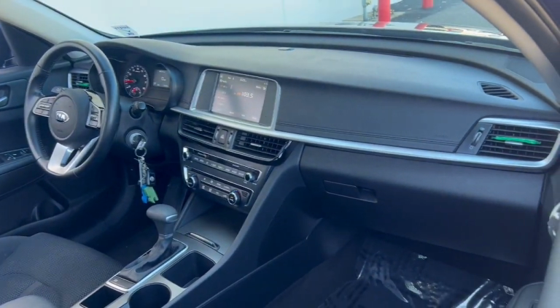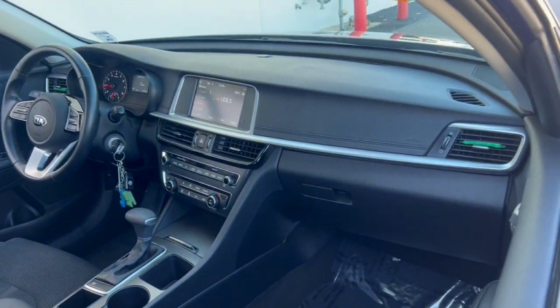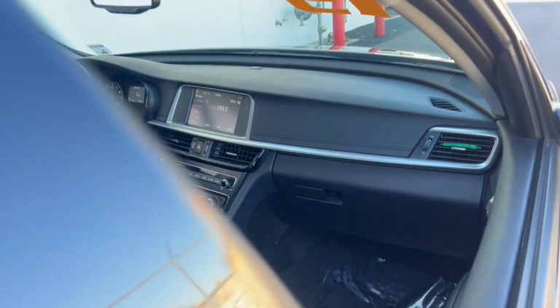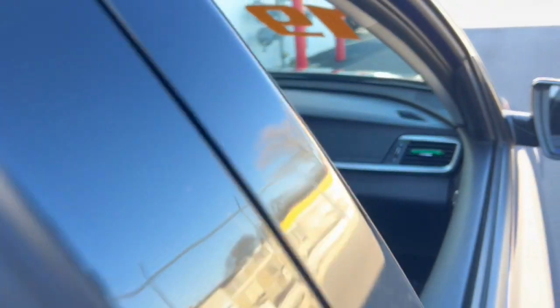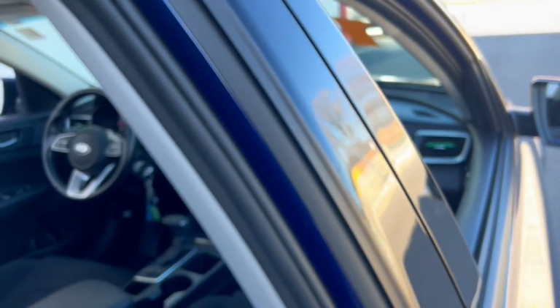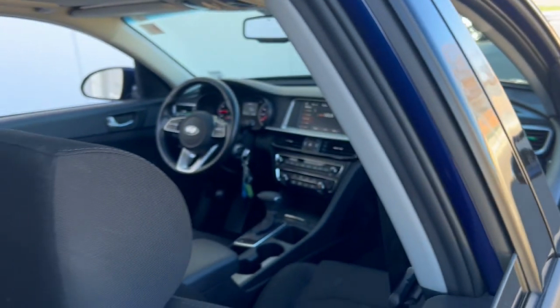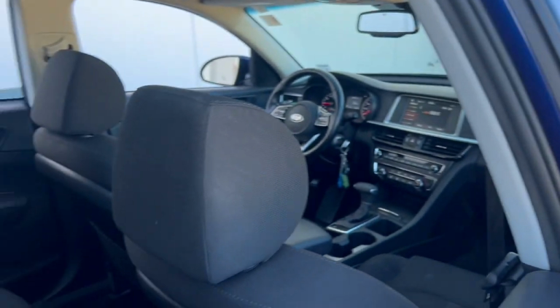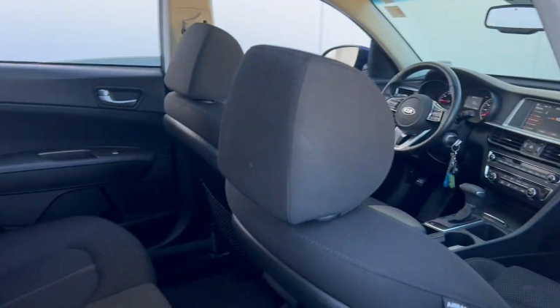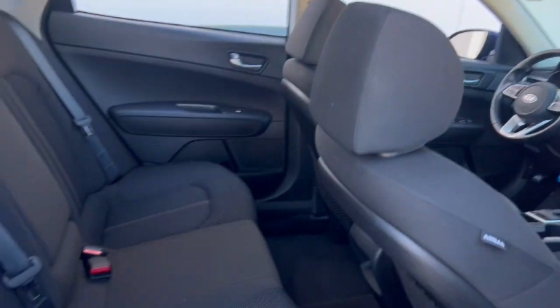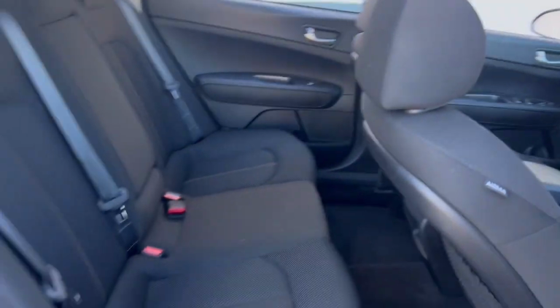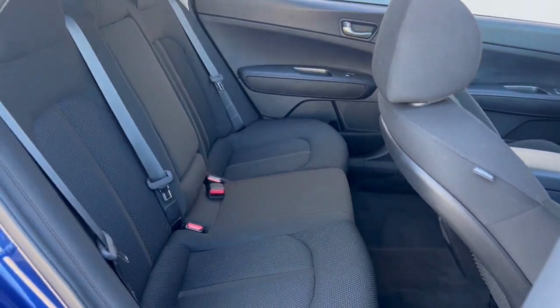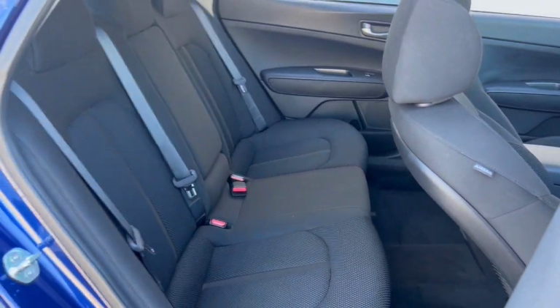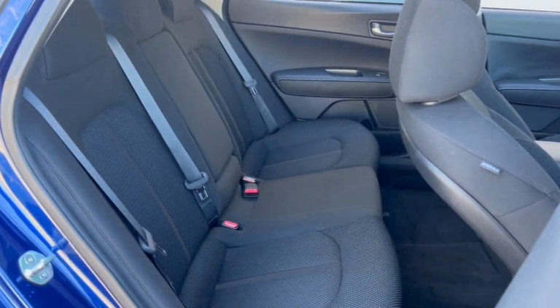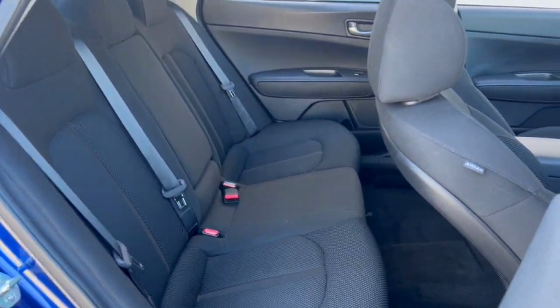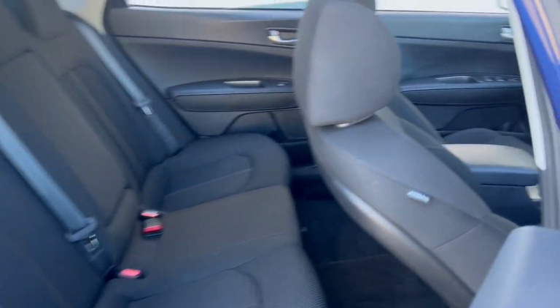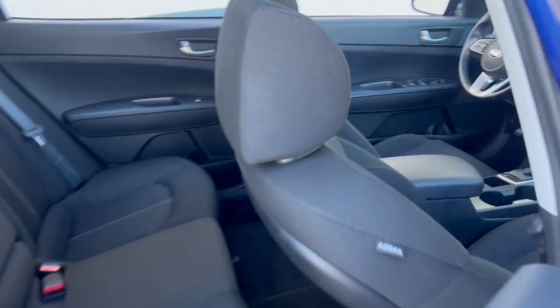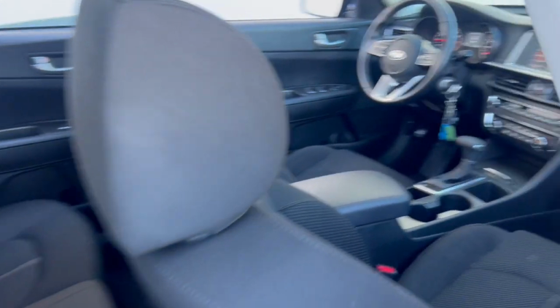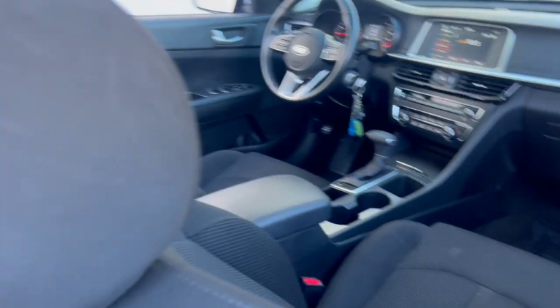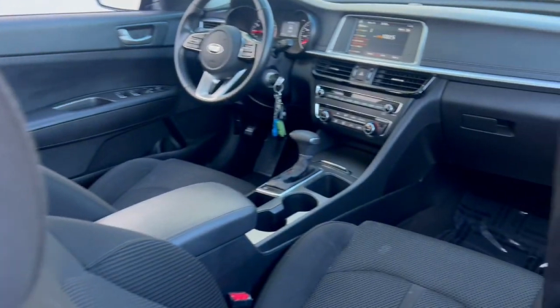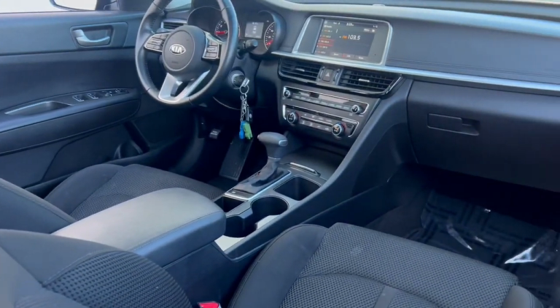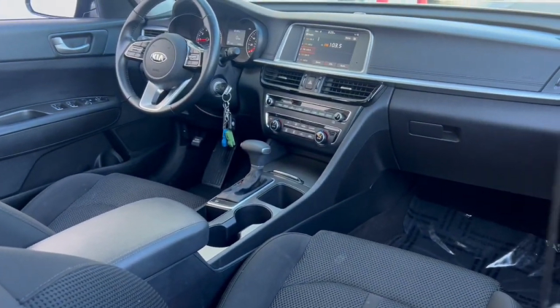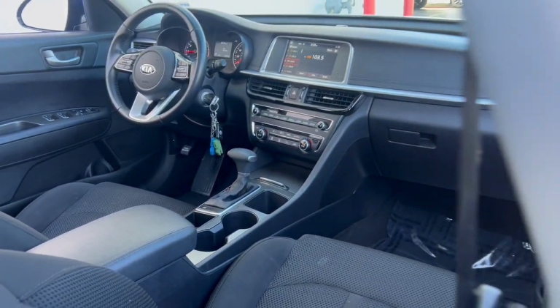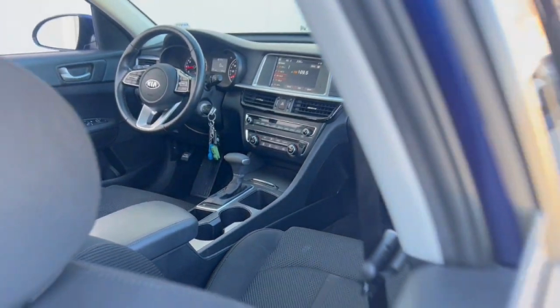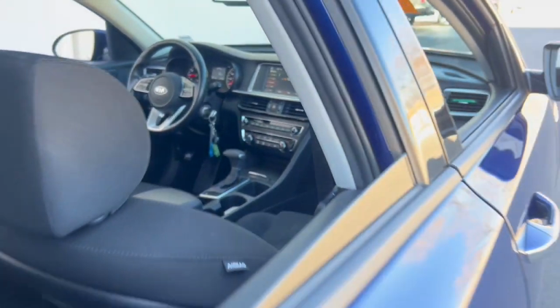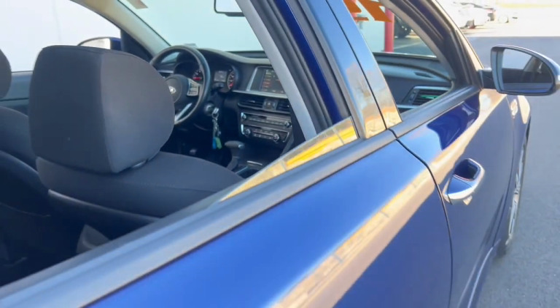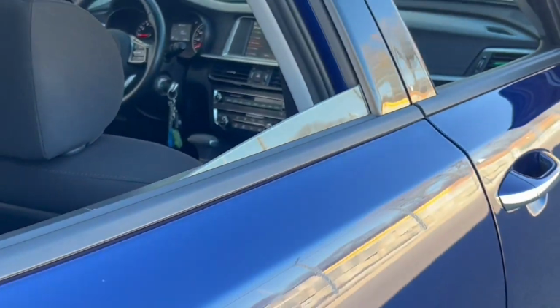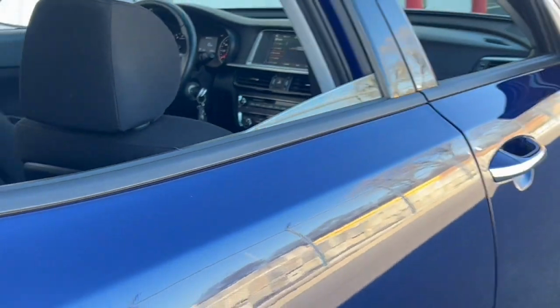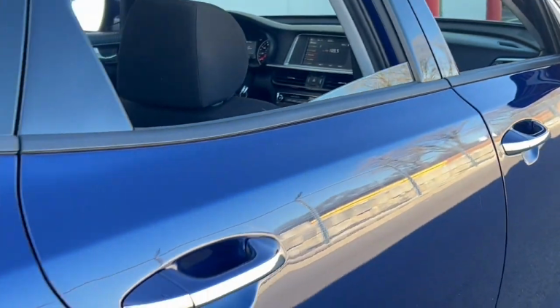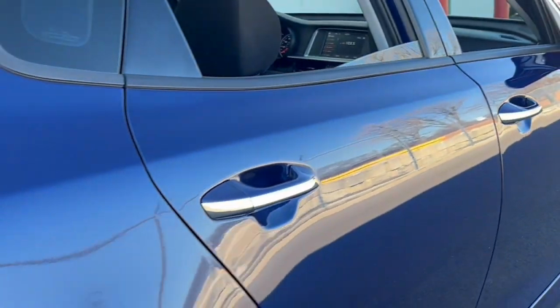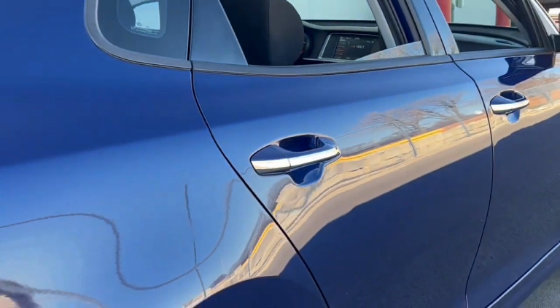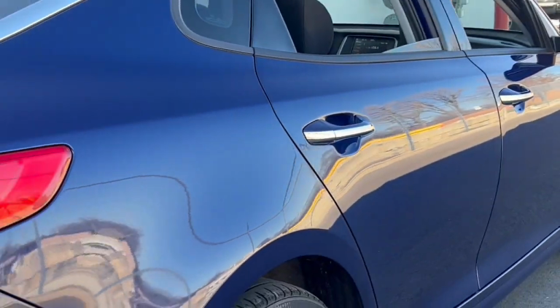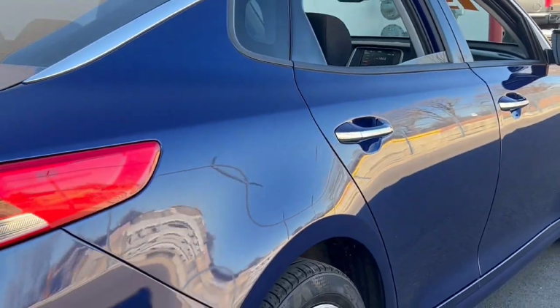With standard driver assist features, ample cargo room, and striking good looks, you'll feel competent on every journey. These are just some of the great options this vehicle comes with.